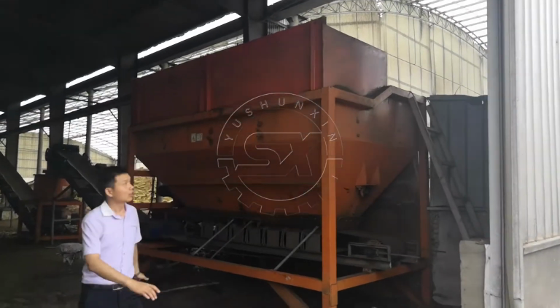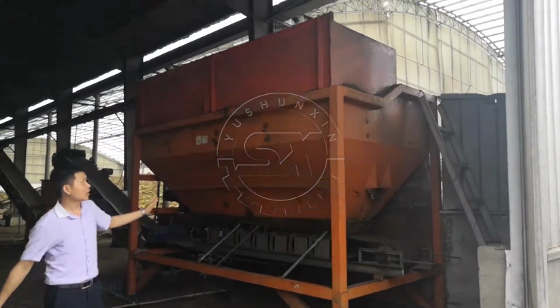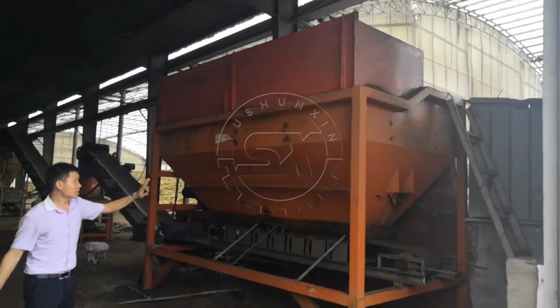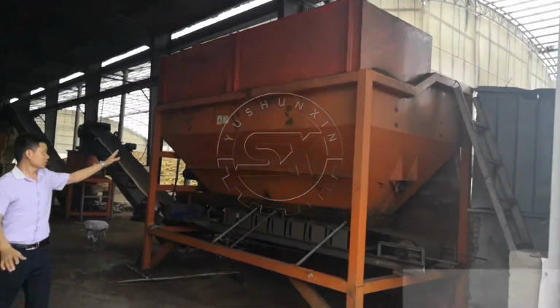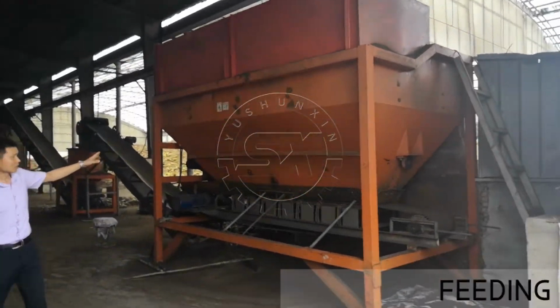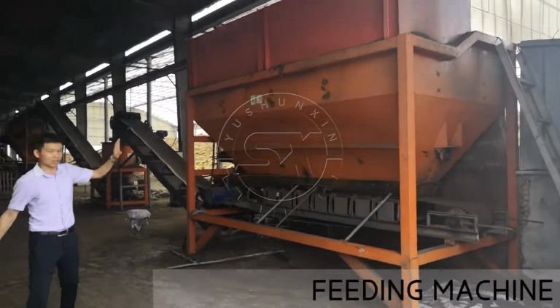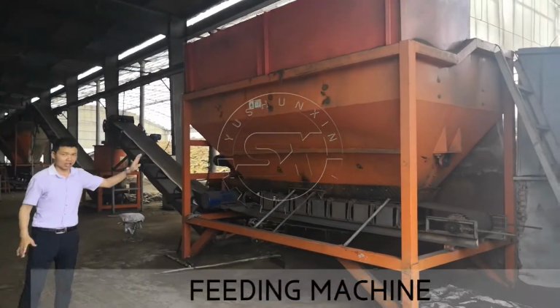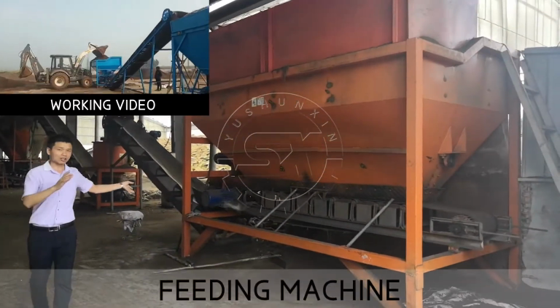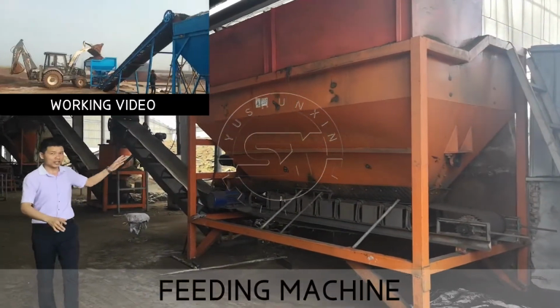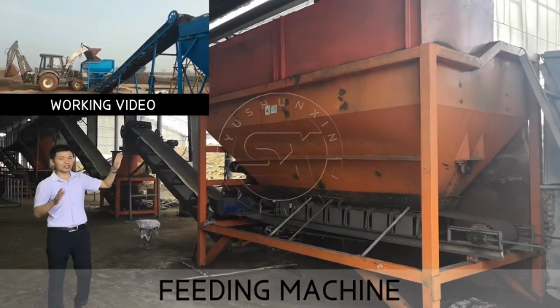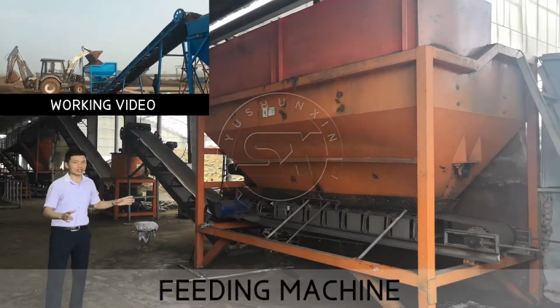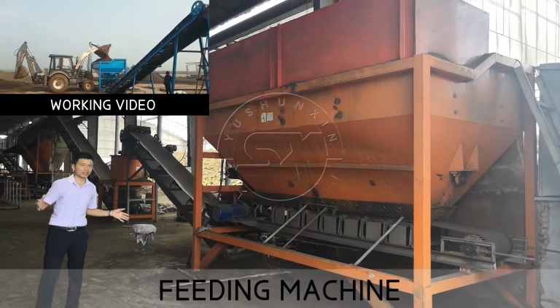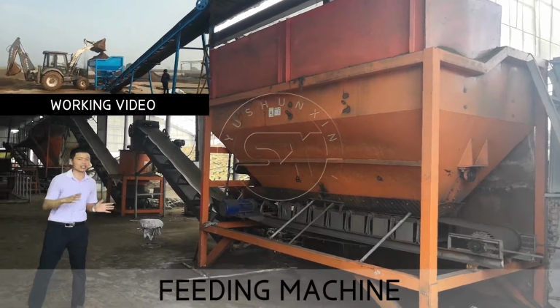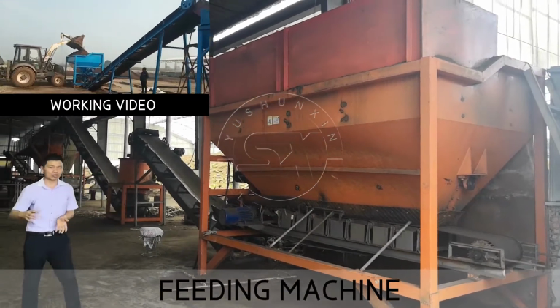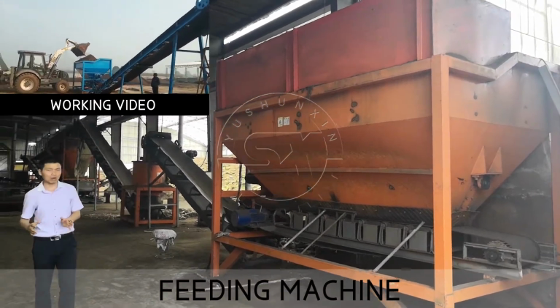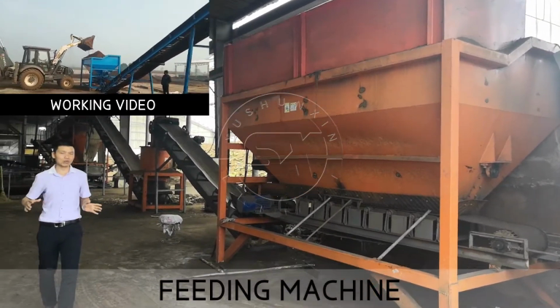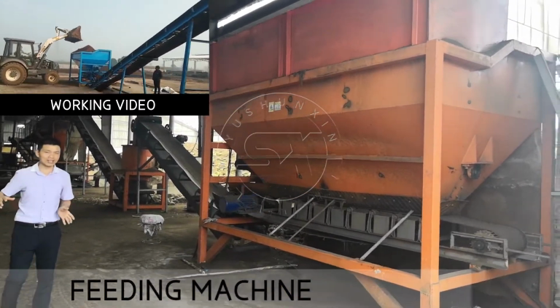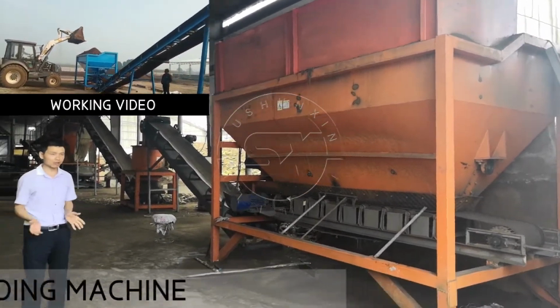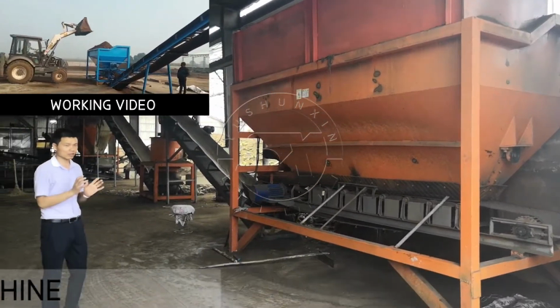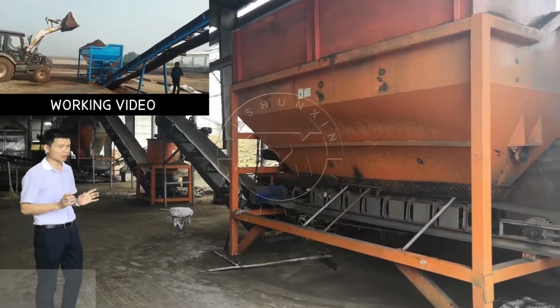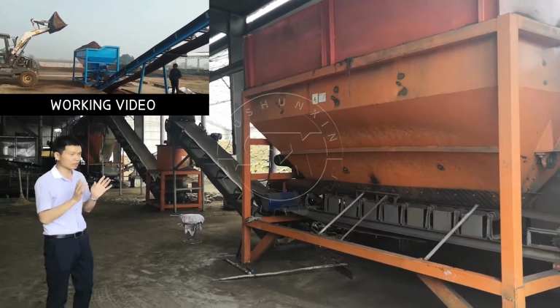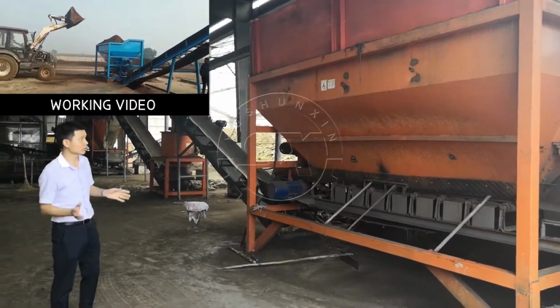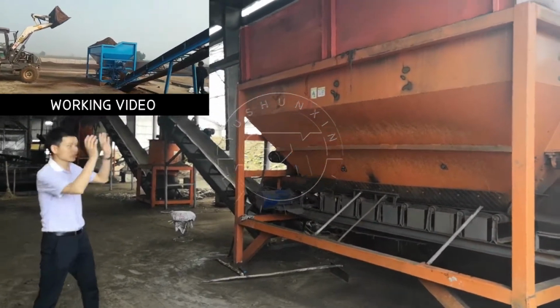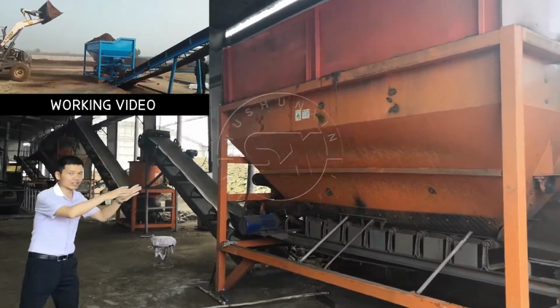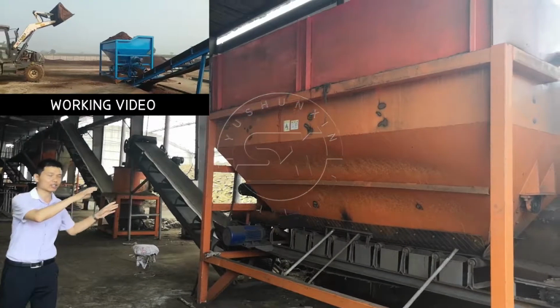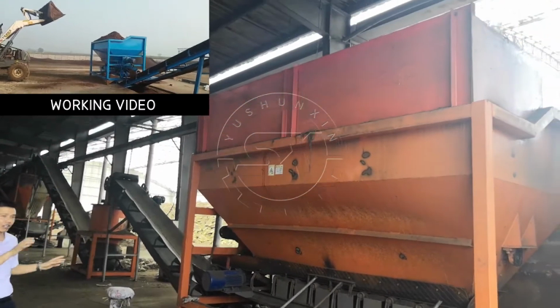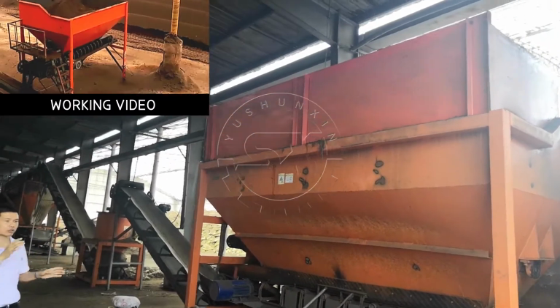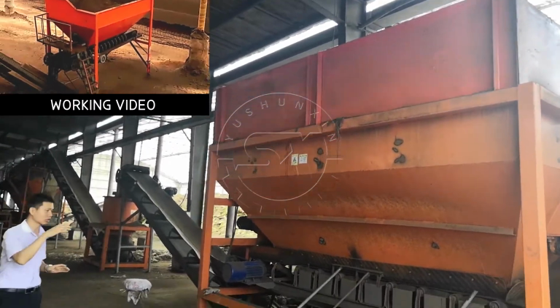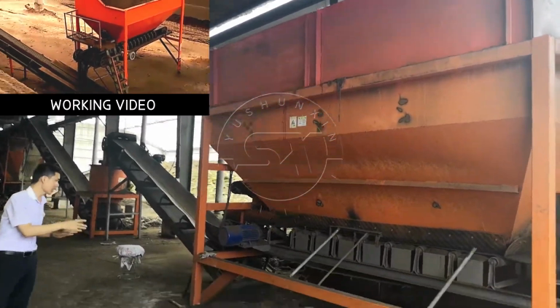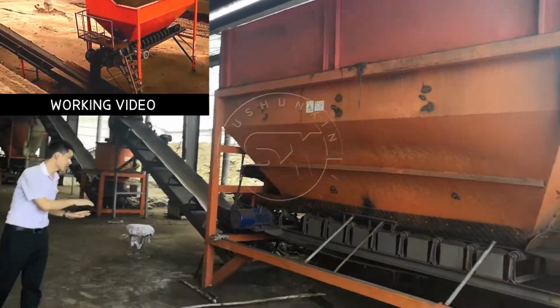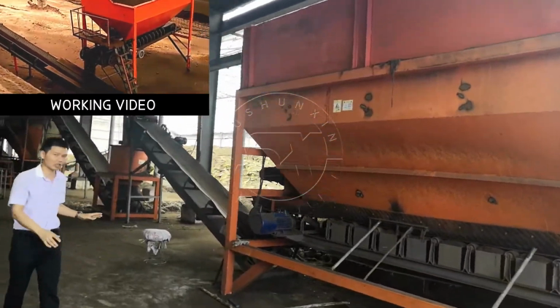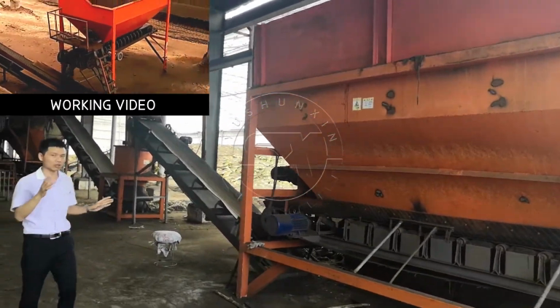Here is the automatic feeding machine. Here we can use a front loader feeding the fermented material inside. Then it will go to the next step automatically.